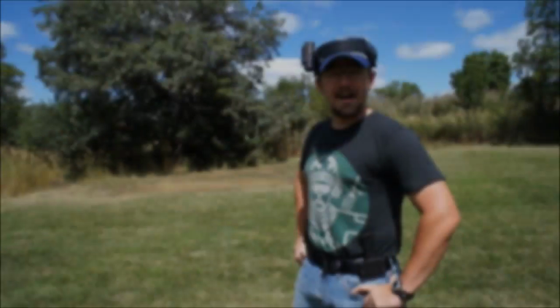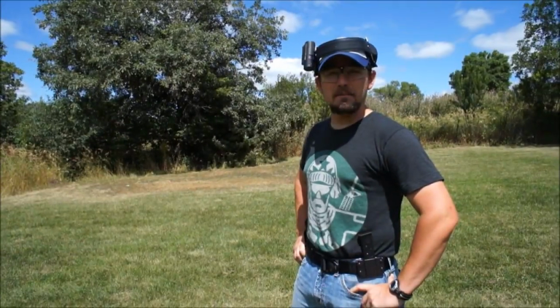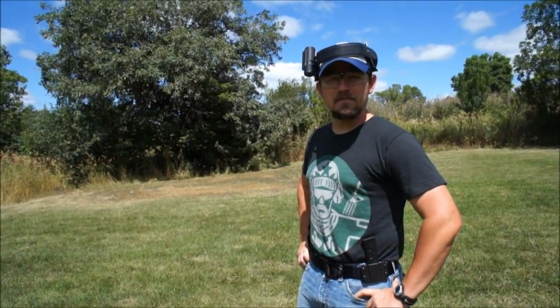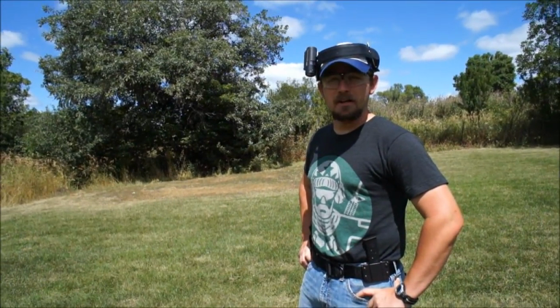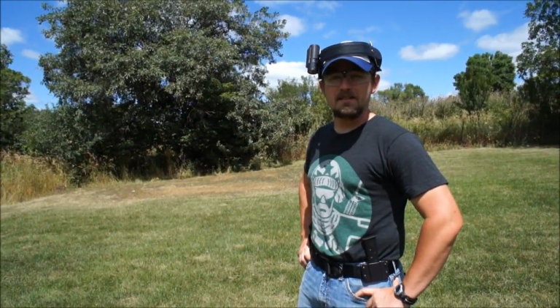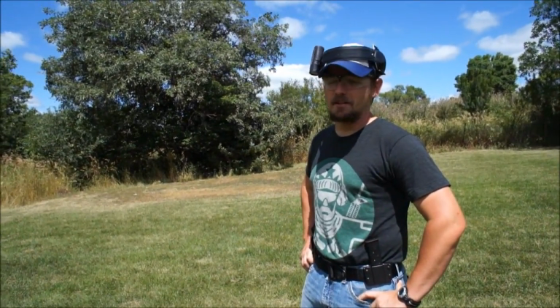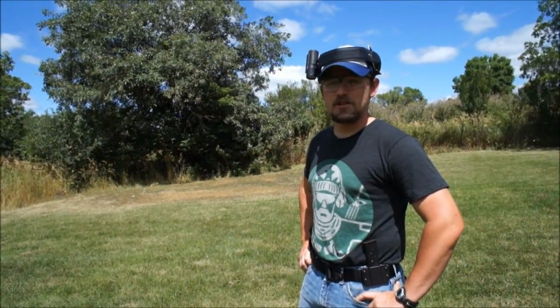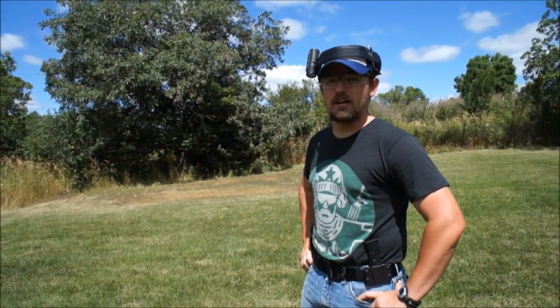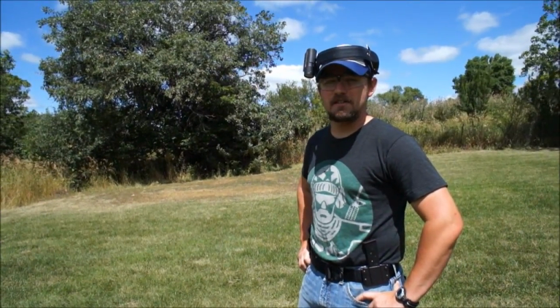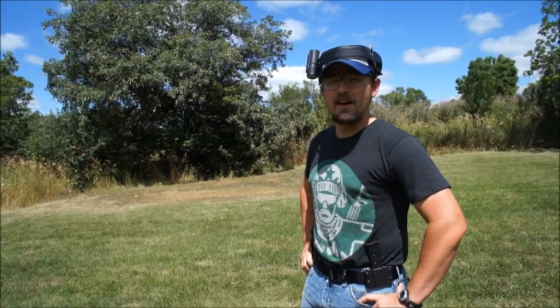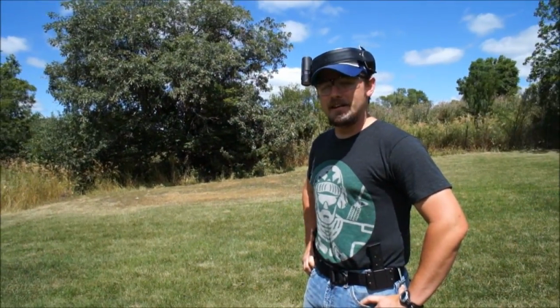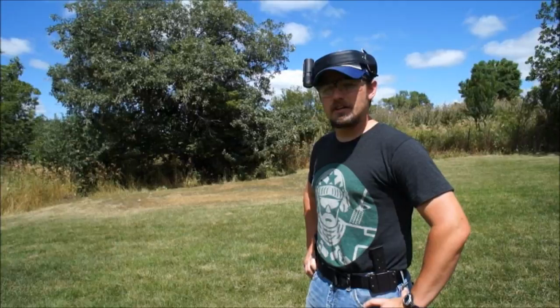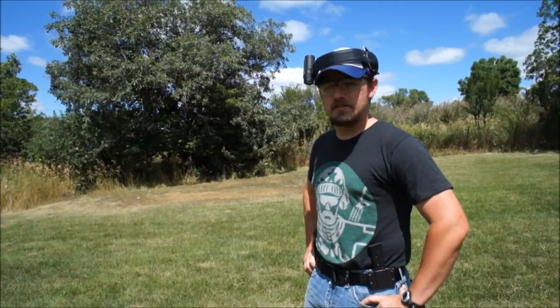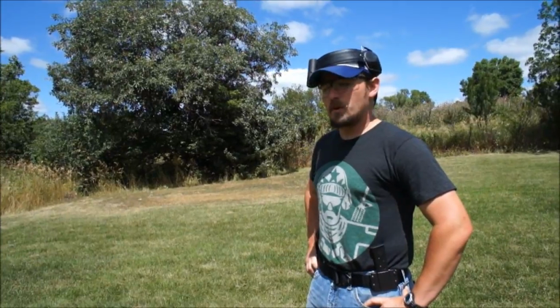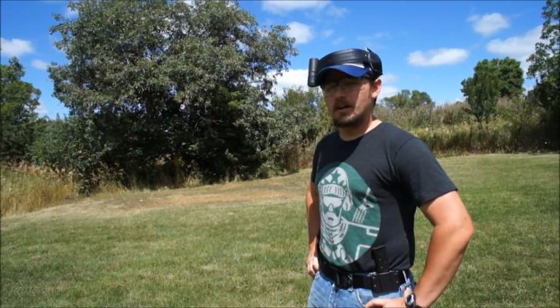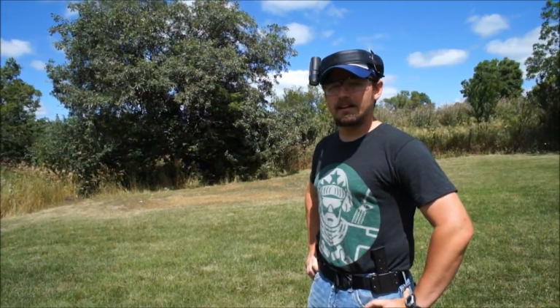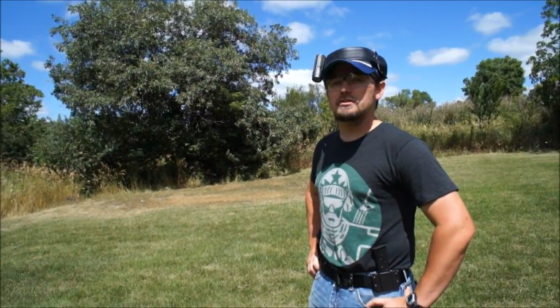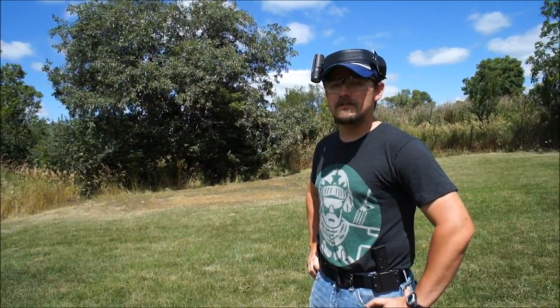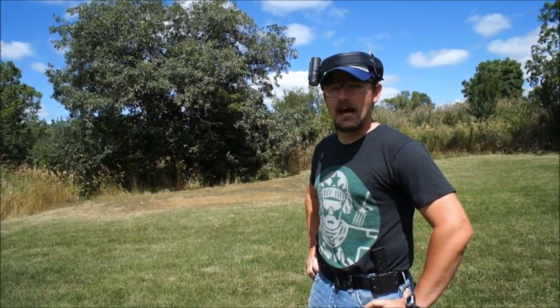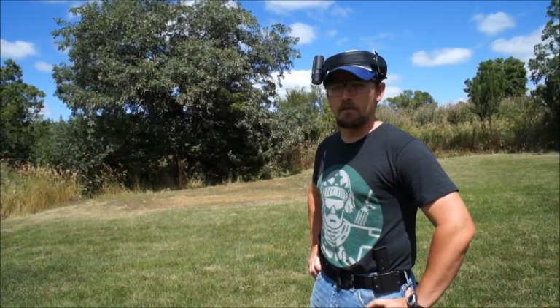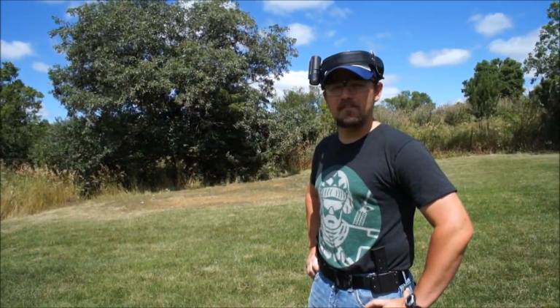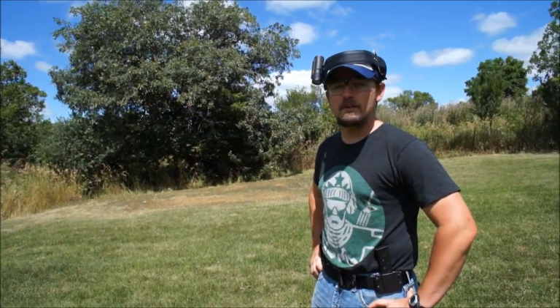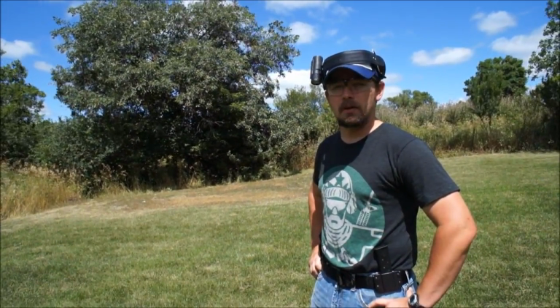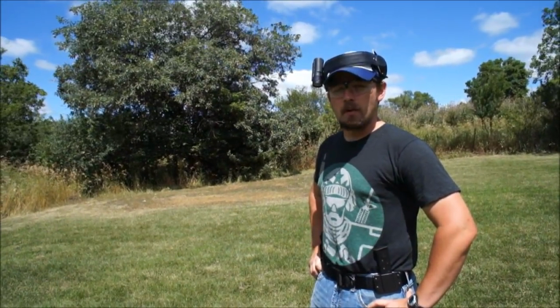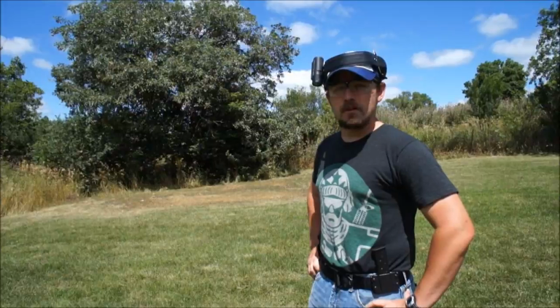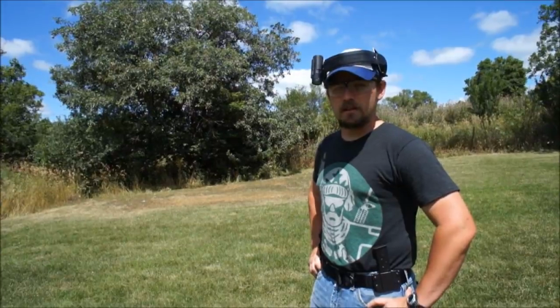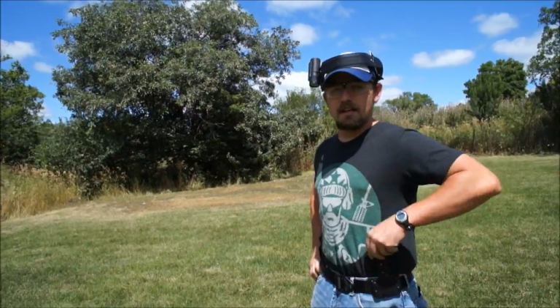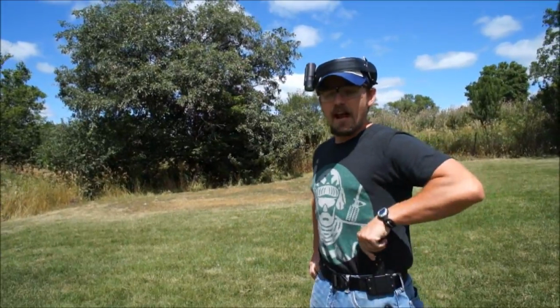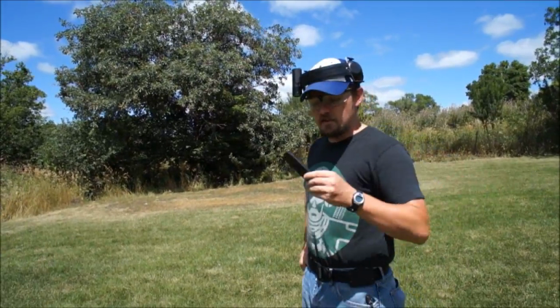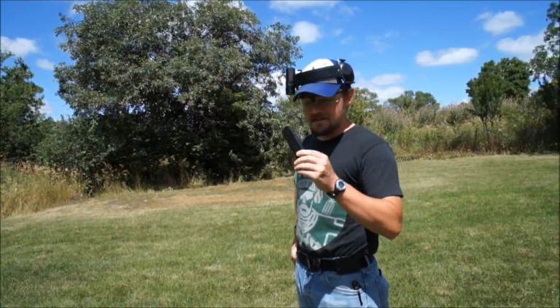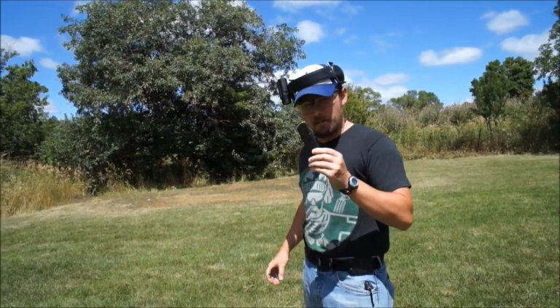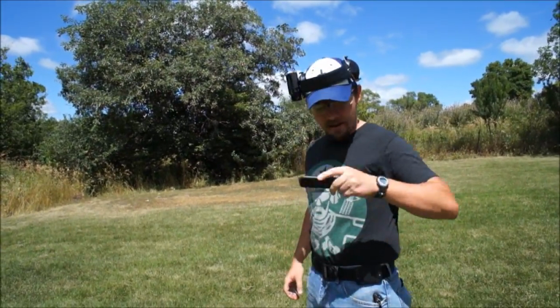Hi, I'm Caleb Giddings from Gun Up The Magazine, and you're watching Trick Shot Tuesday. On today's Trick Shot Tuesday, we're going to start by cutting a number two pencil in half with a .45 ACP bullet. We're going to use a Colt 1911 and these new magazines from Brownells.